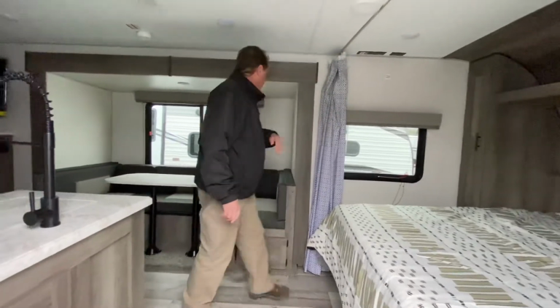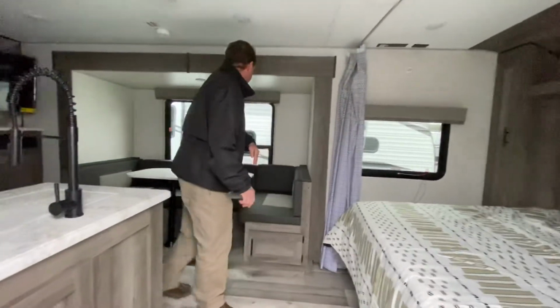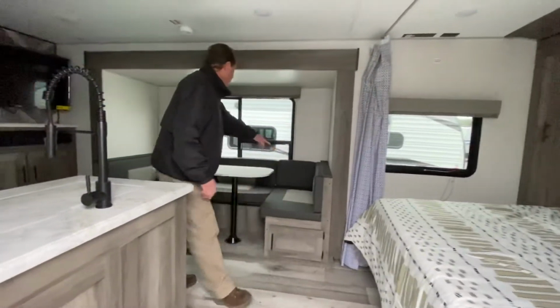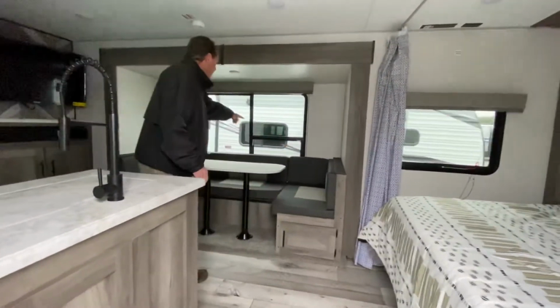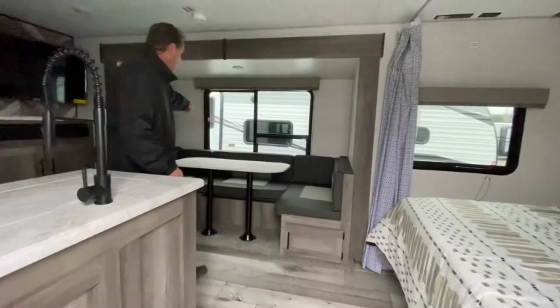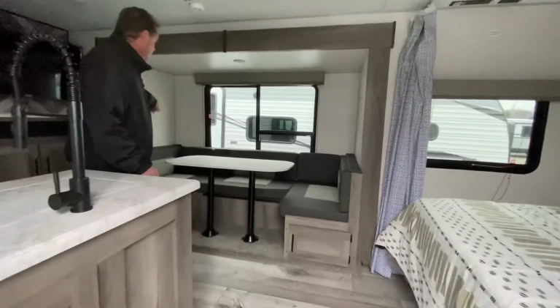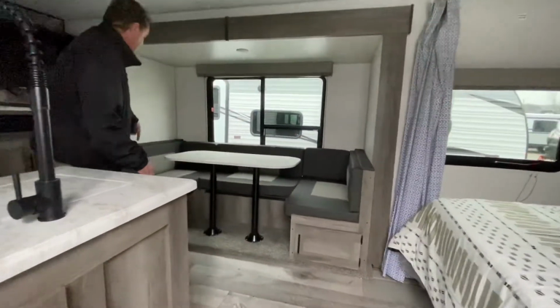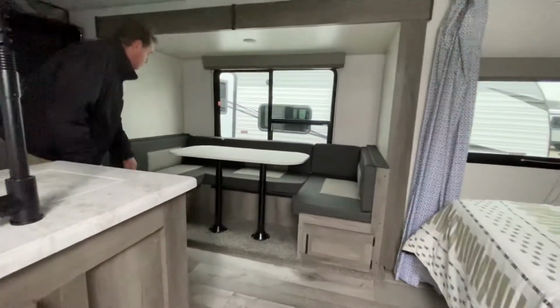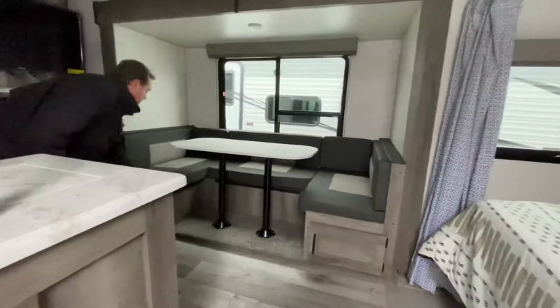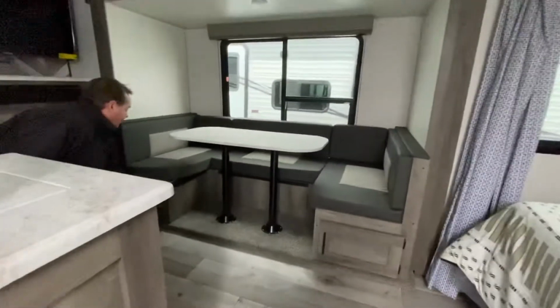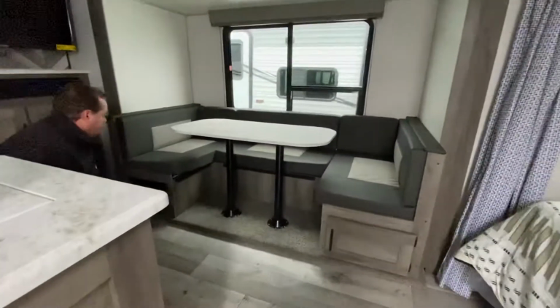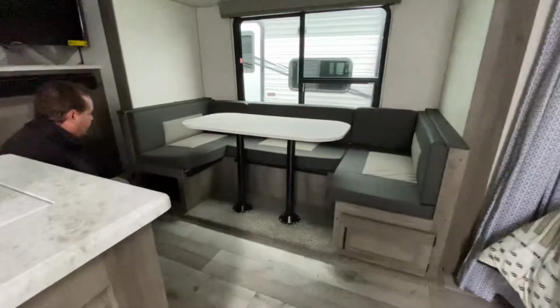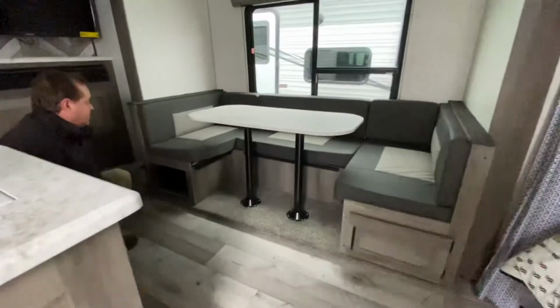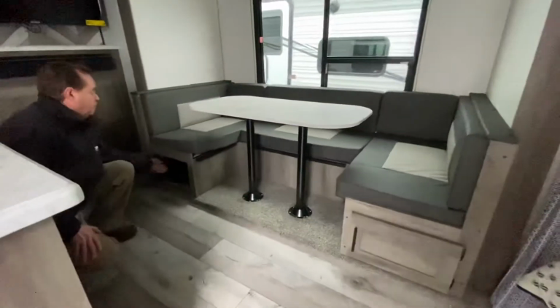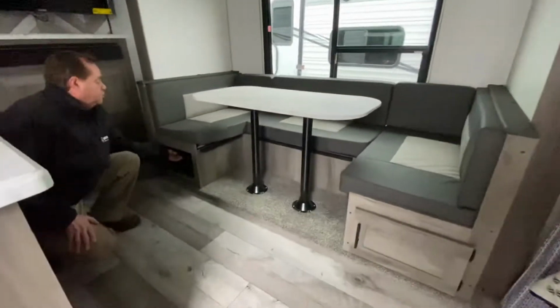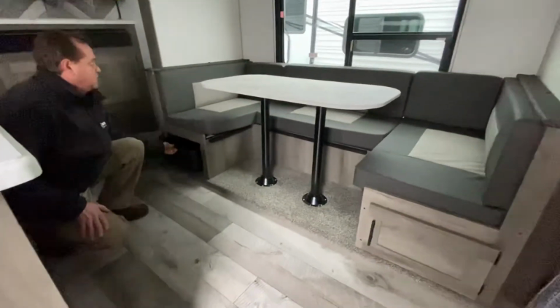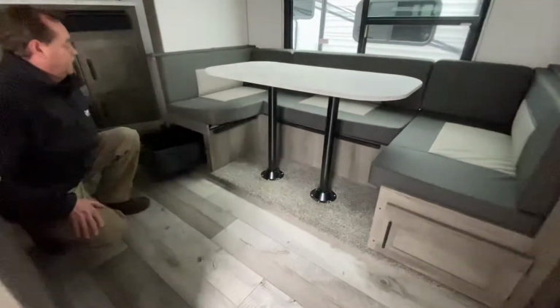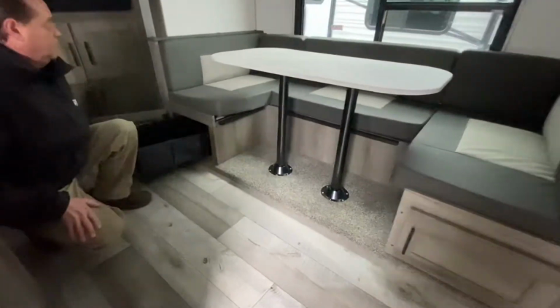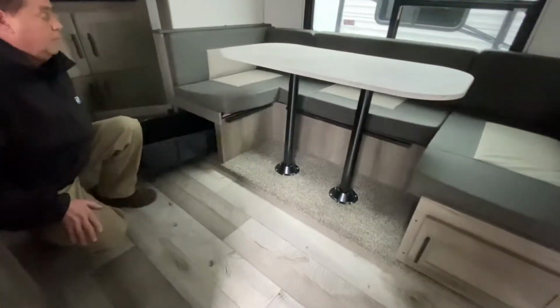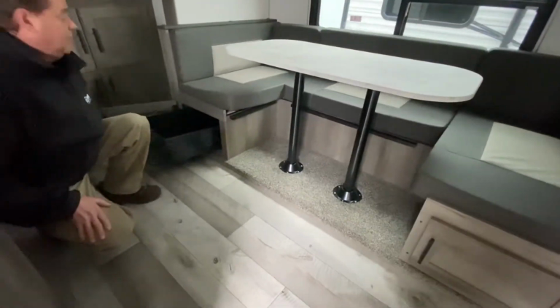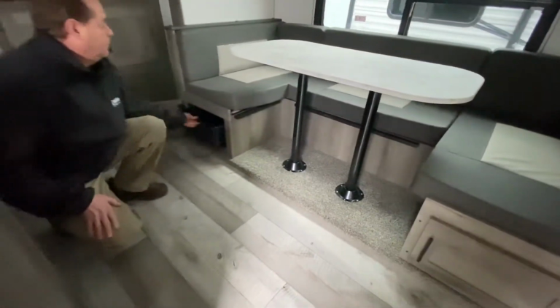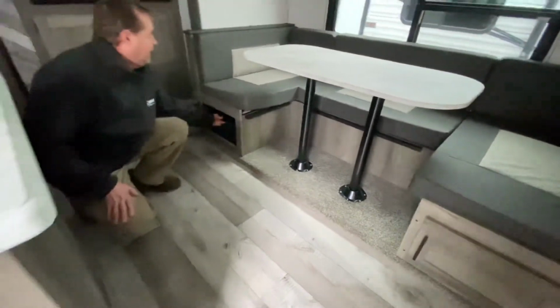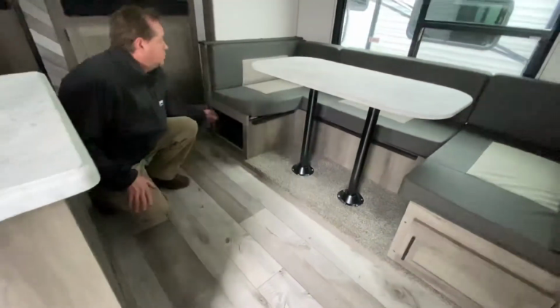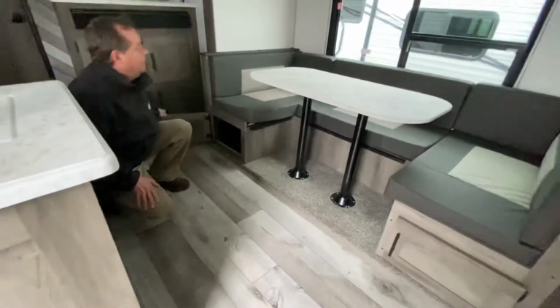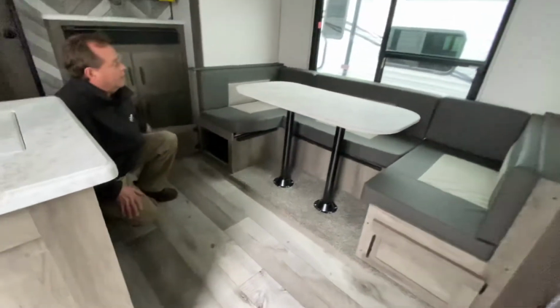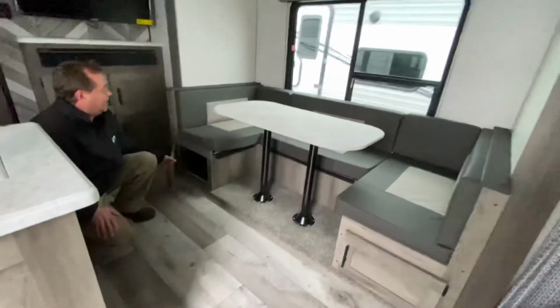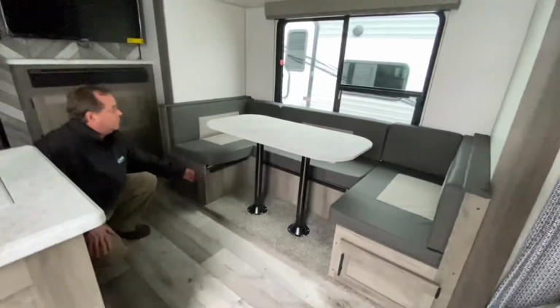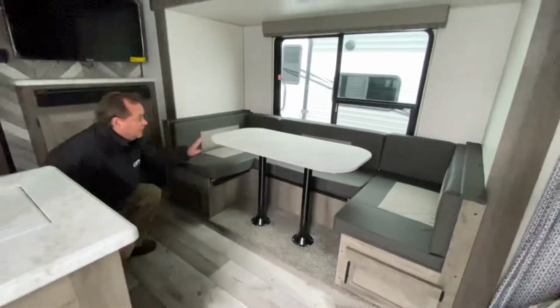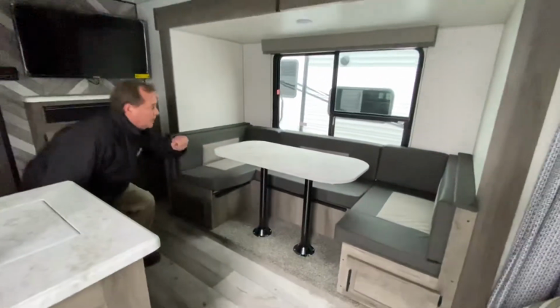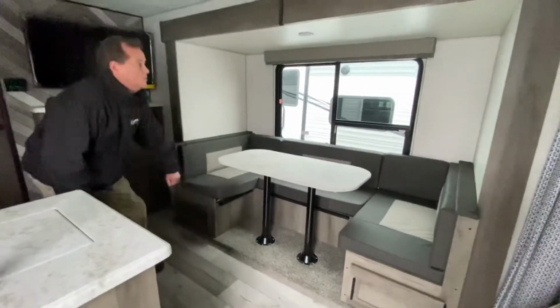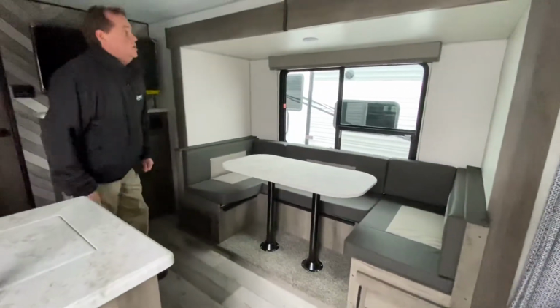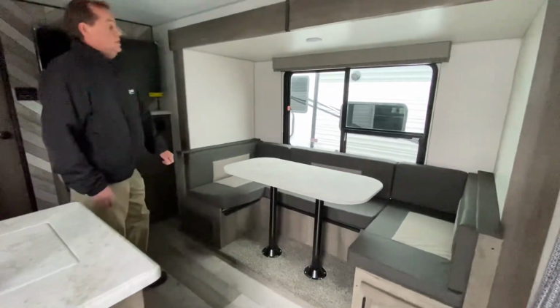Here we've got the nice large horseshoe dinette with storage underneath. This has a nice pull-out tray so you can pull these out, load them, and then load them back into the trailer ready for your camping trip. This also goes down to make additional sleeping.